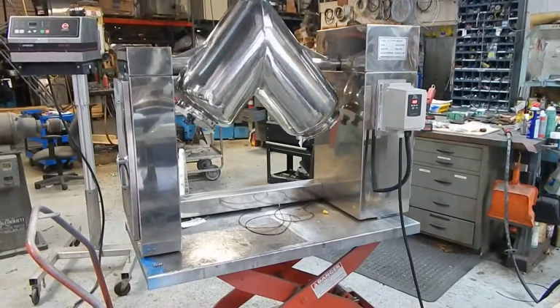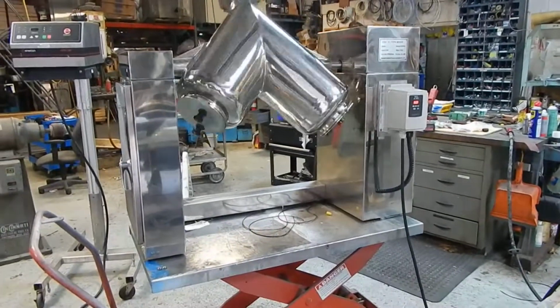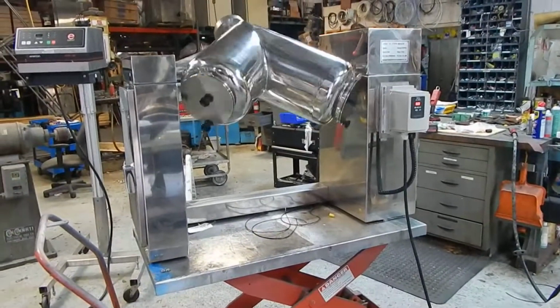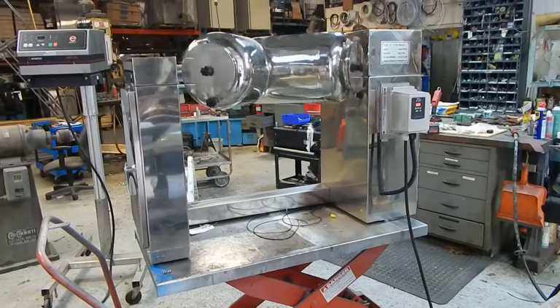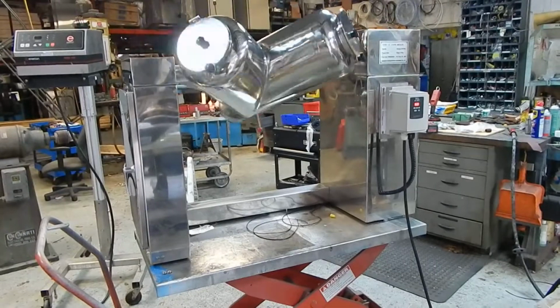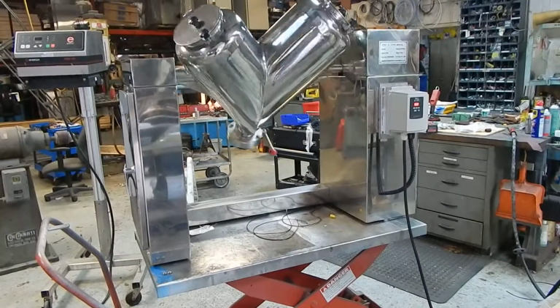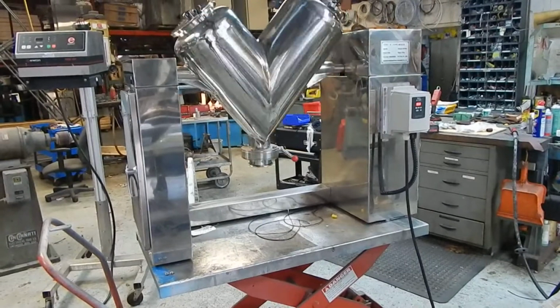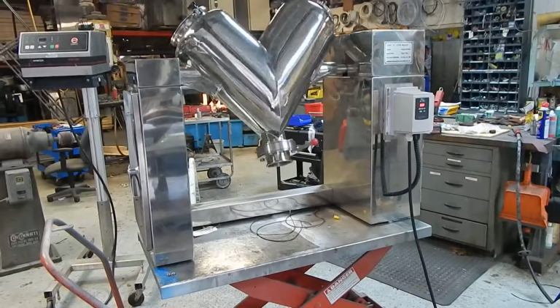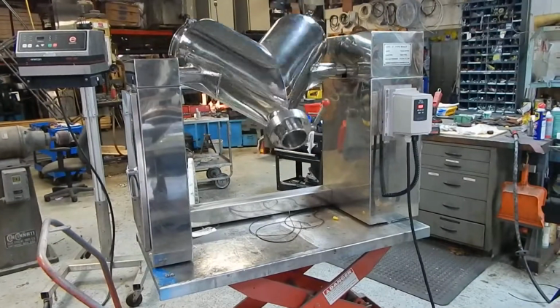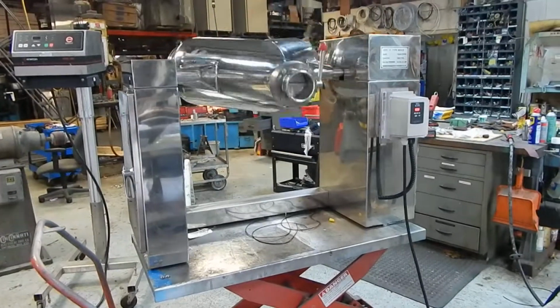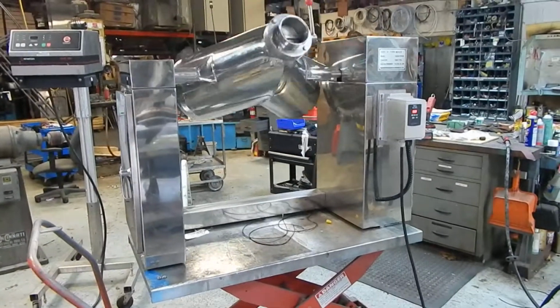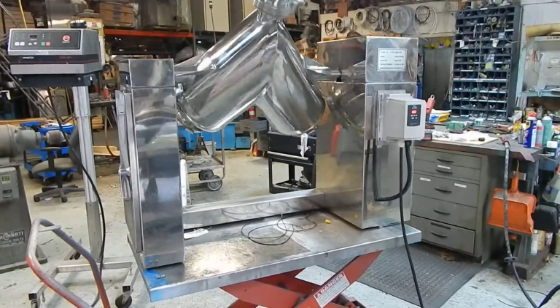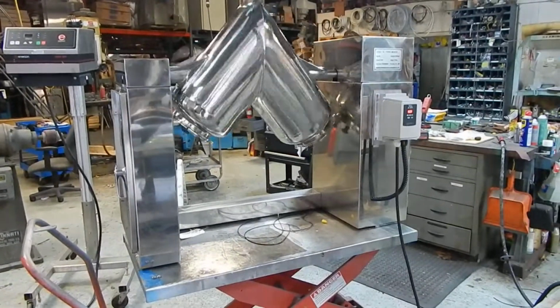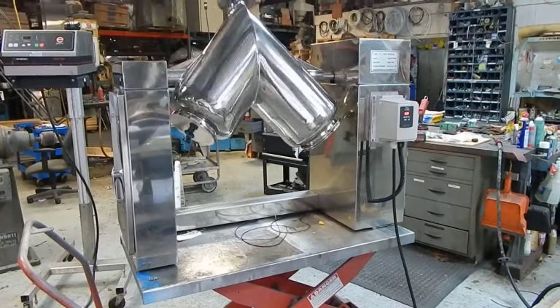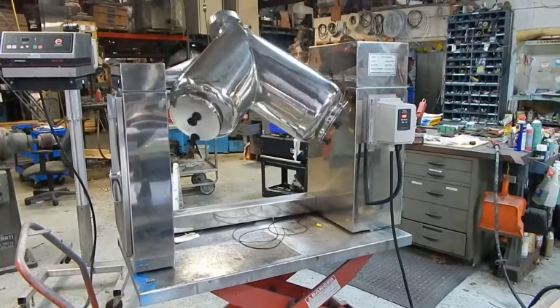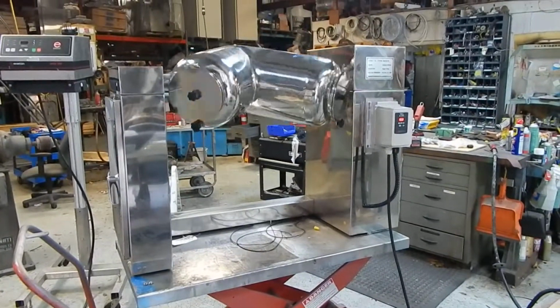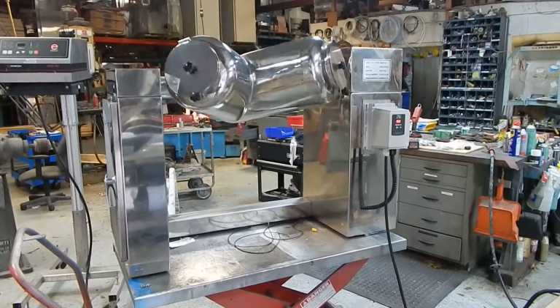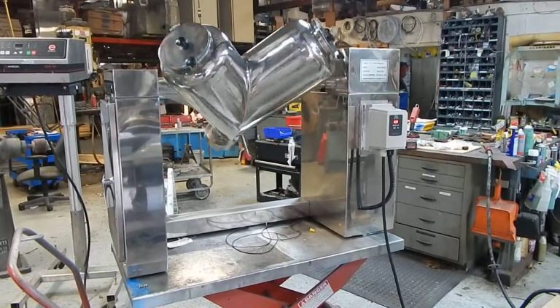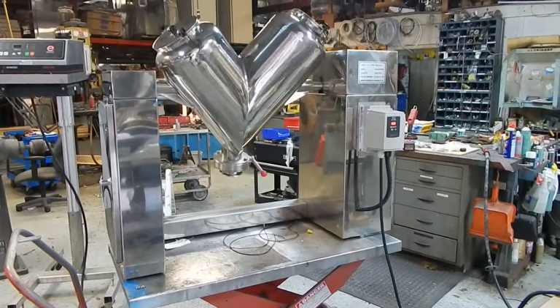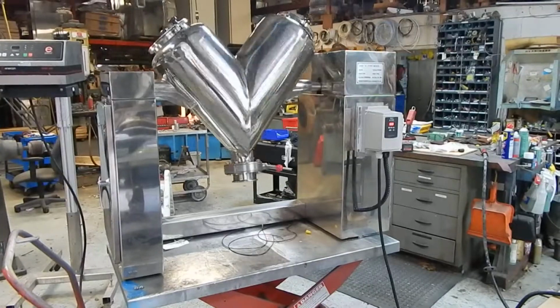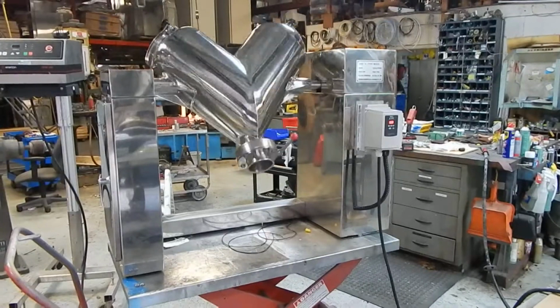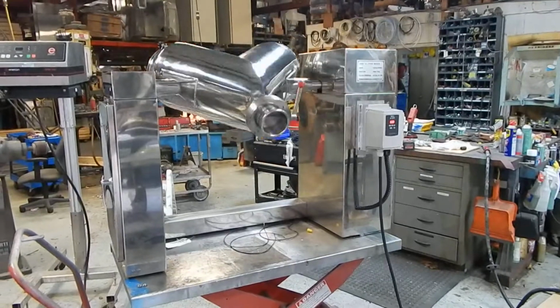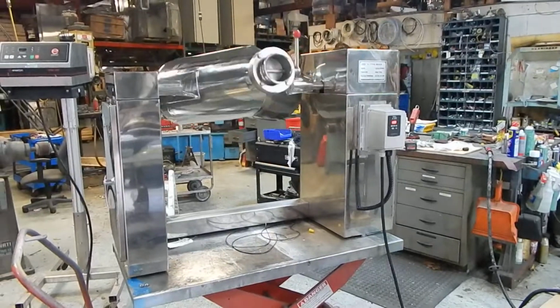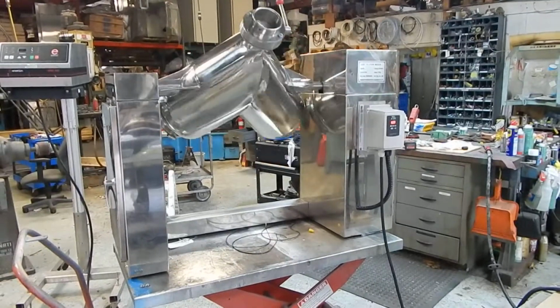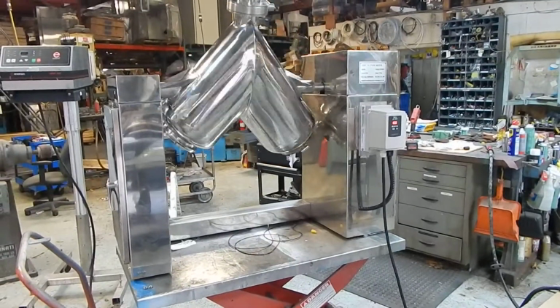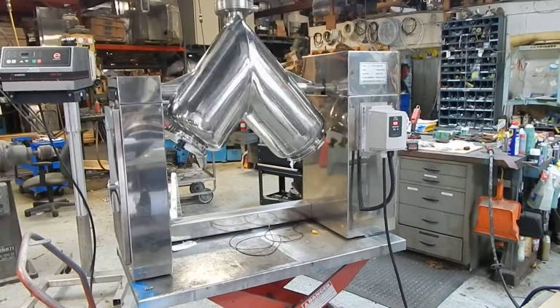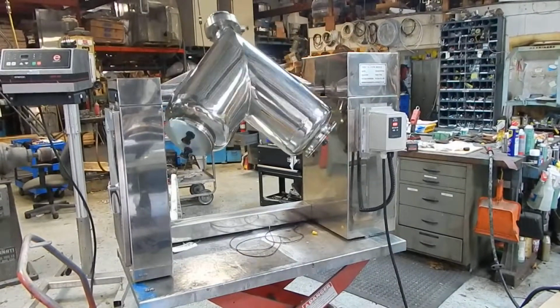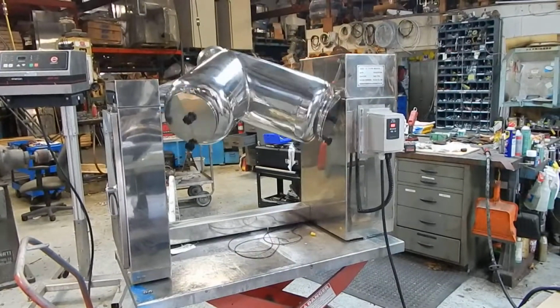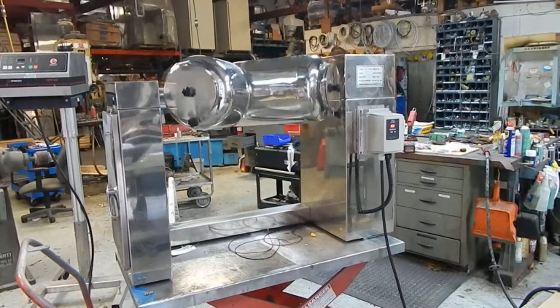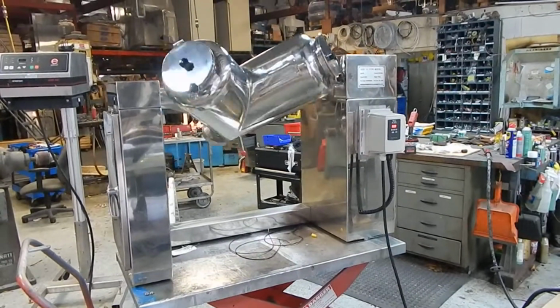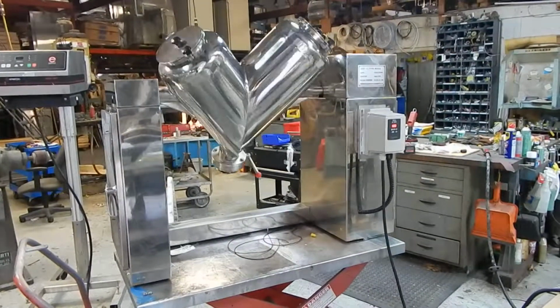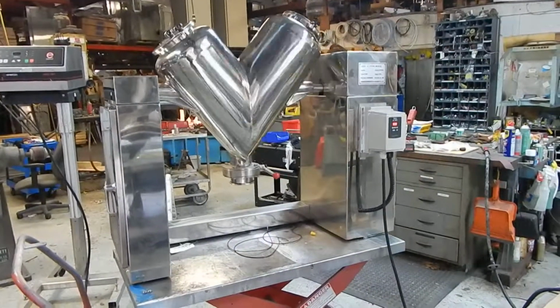Right now it's running at about 25 RPM, which is the standard speed — 20 to 25 RPM — for most of these units. That's what the original gear train was furnished as.